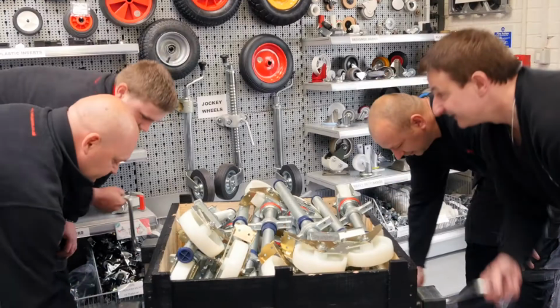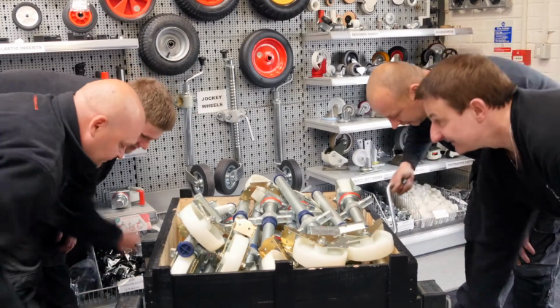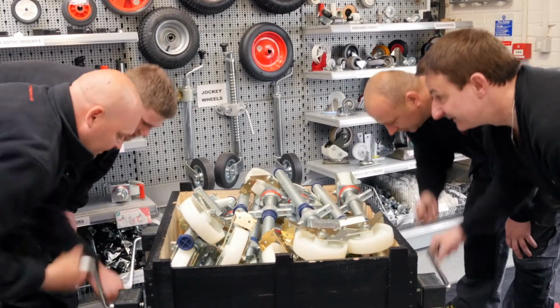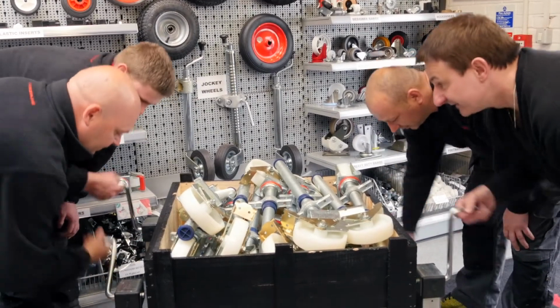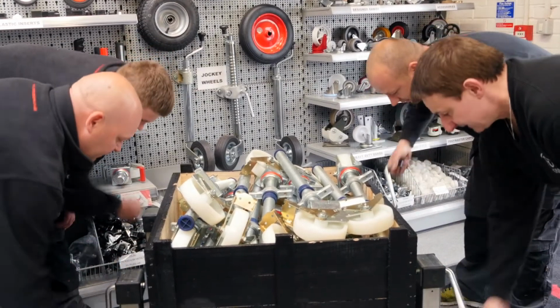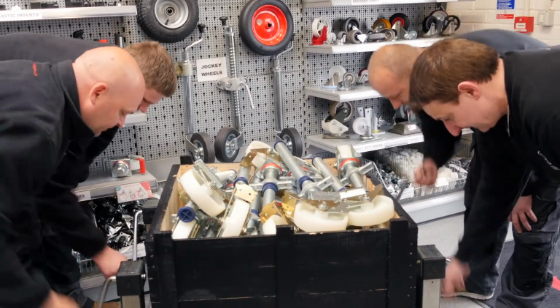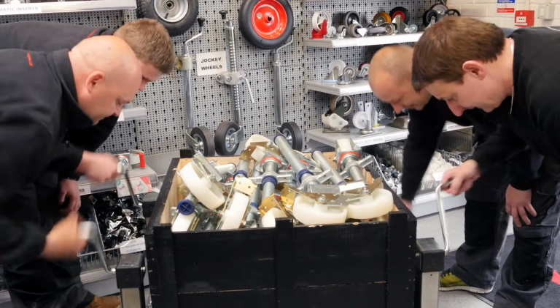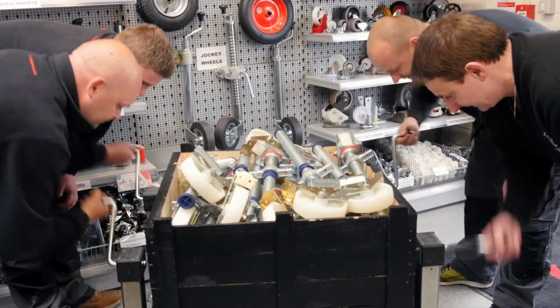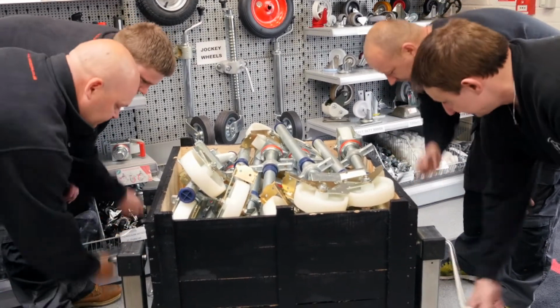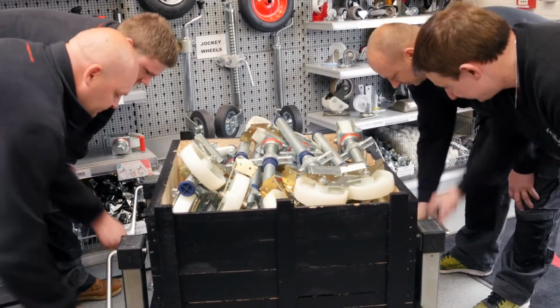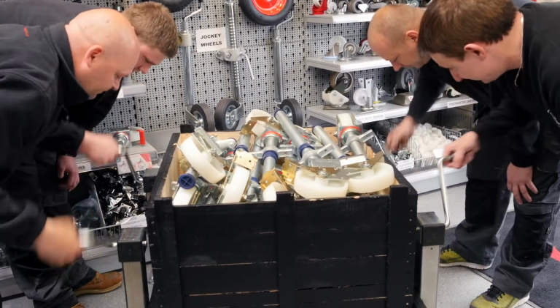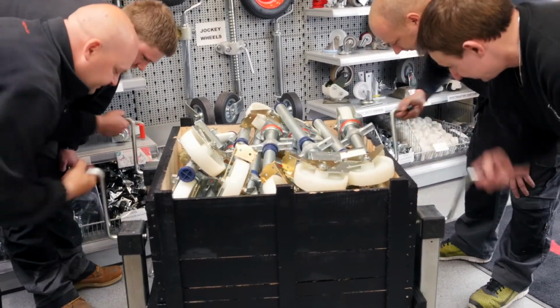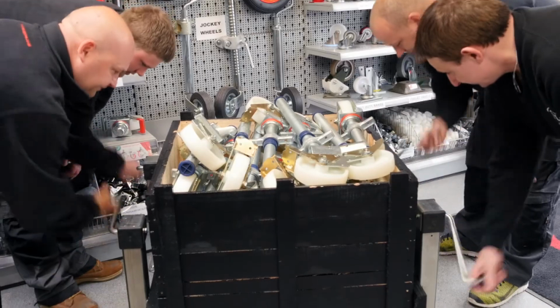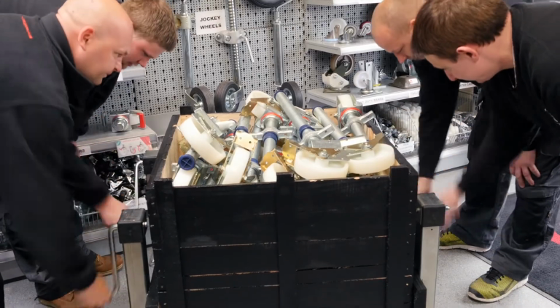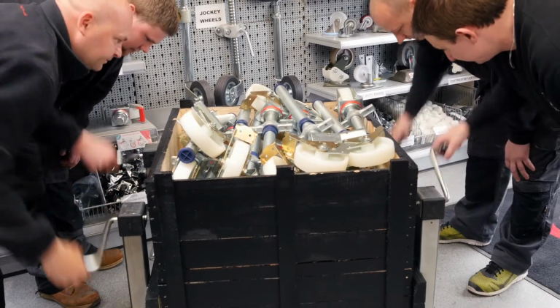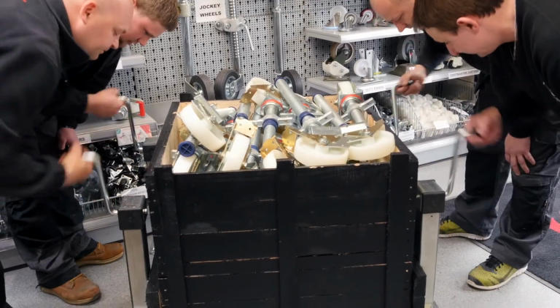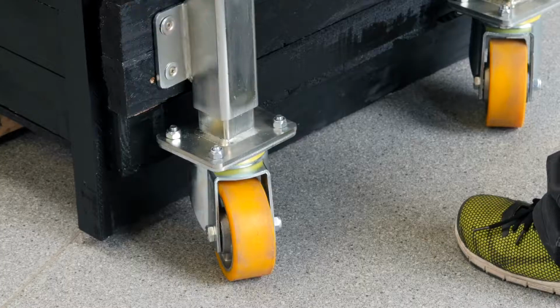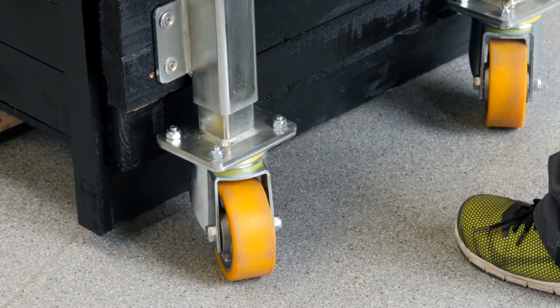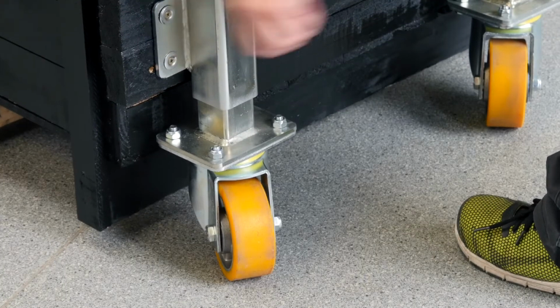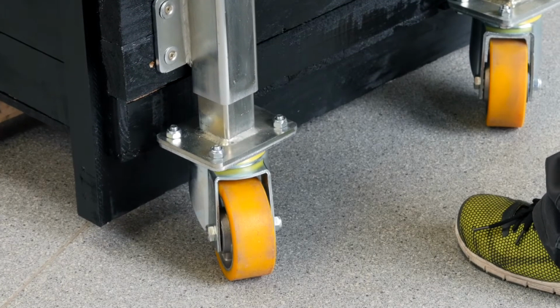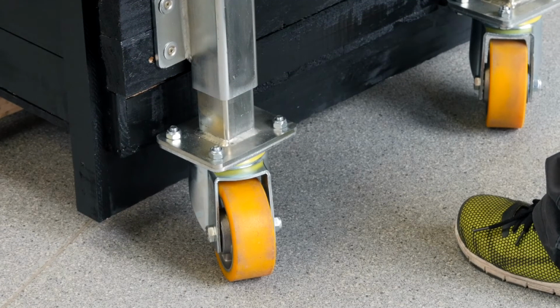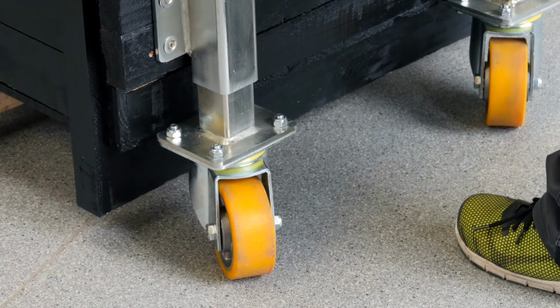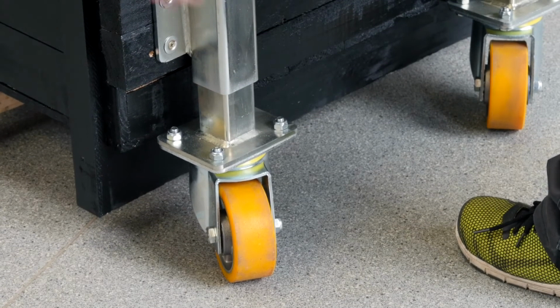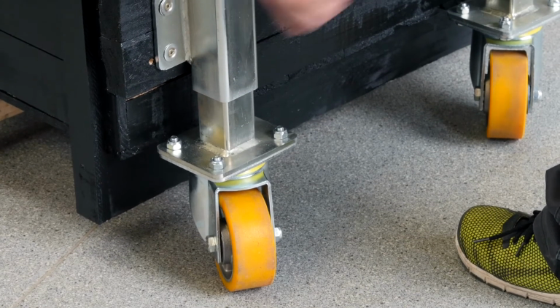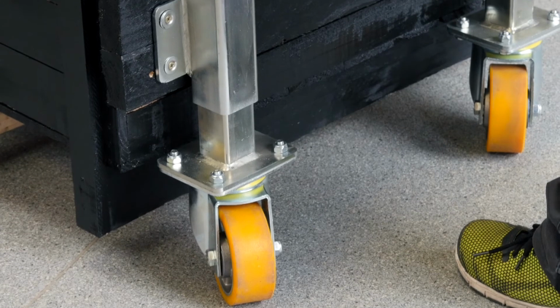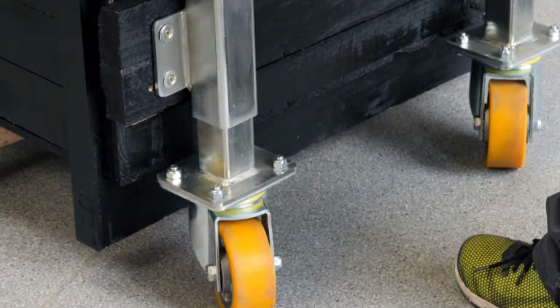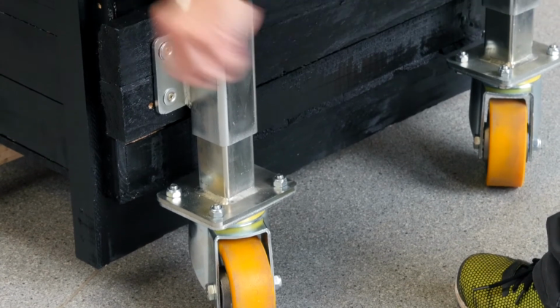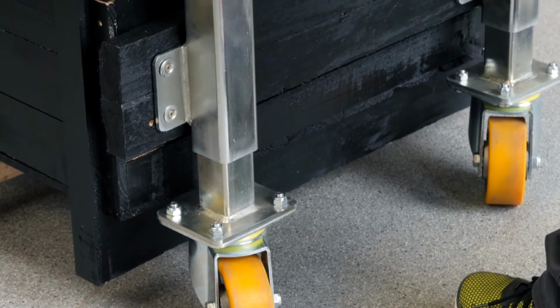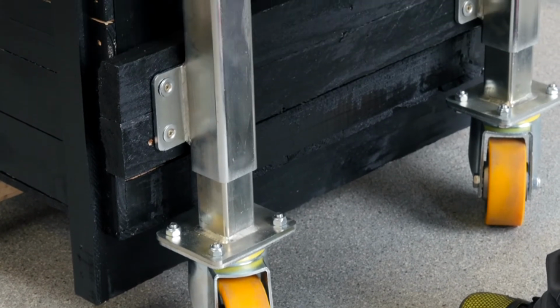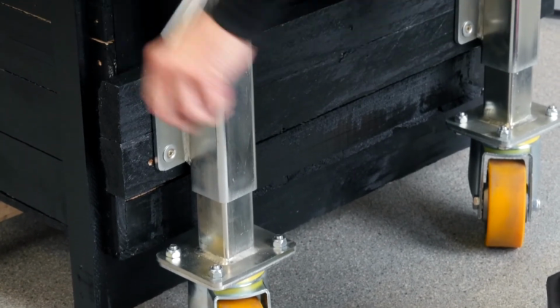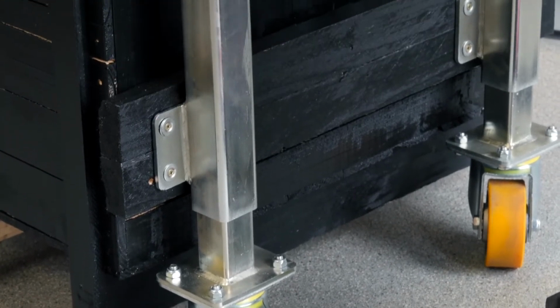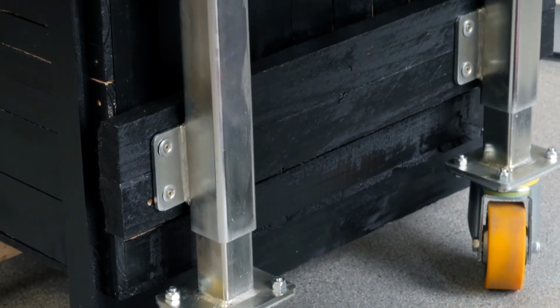To further ensure a safe lift, operate all jacking units simultaneously. It should be easy to turn the winding handle, so if any resistance is experienced, stop immediately, as this is an indication a level lift is not being achieved.